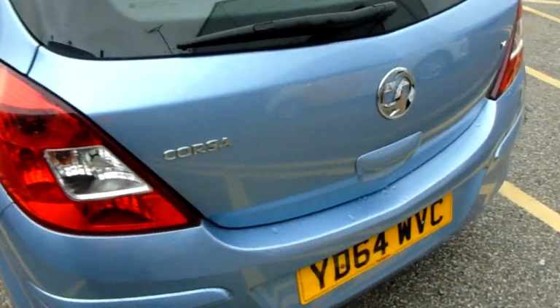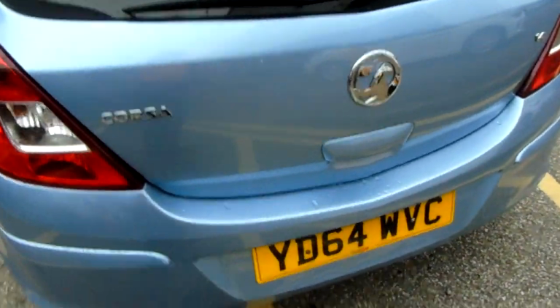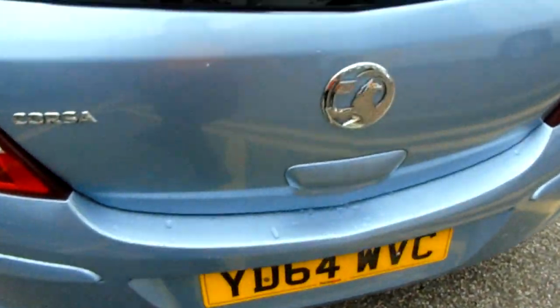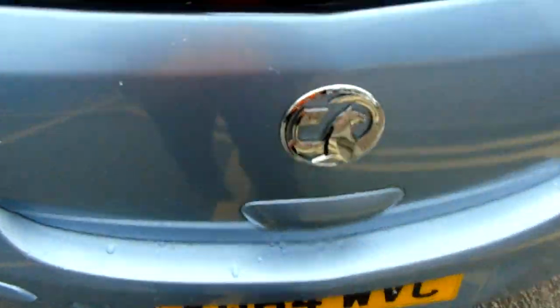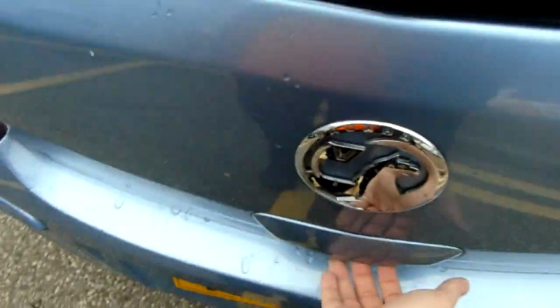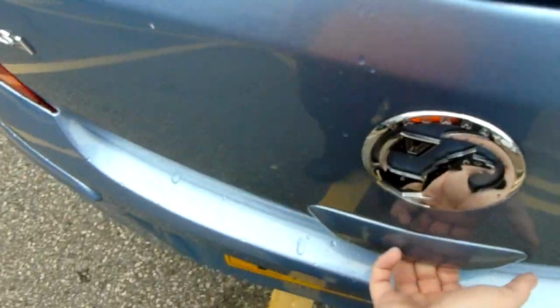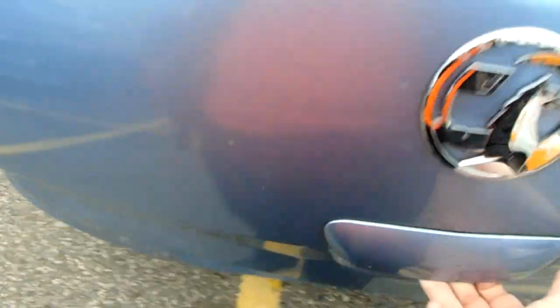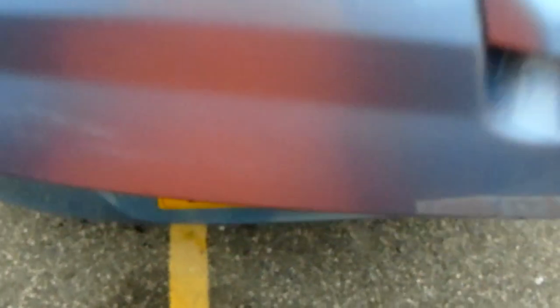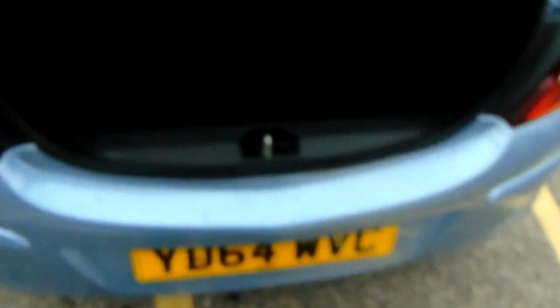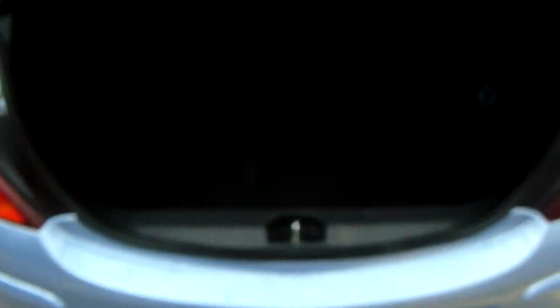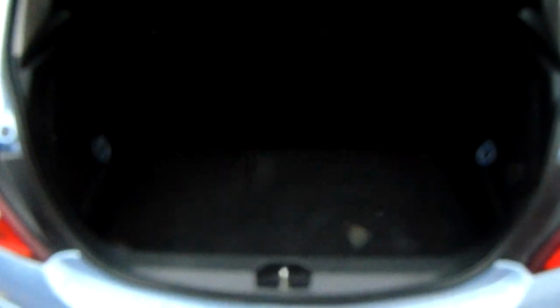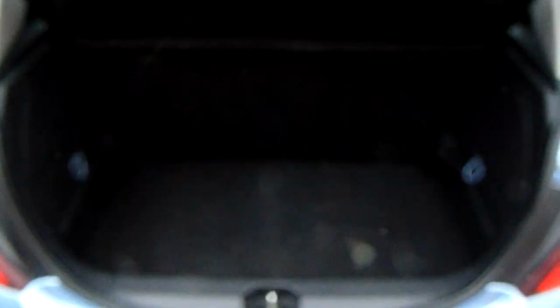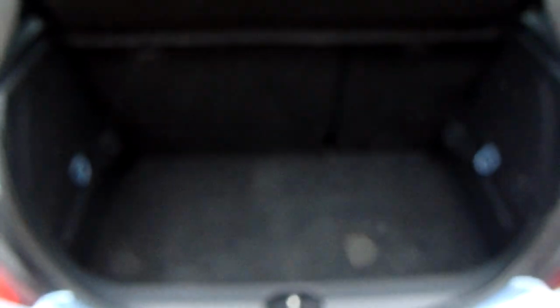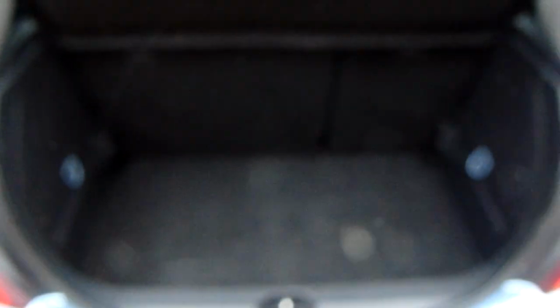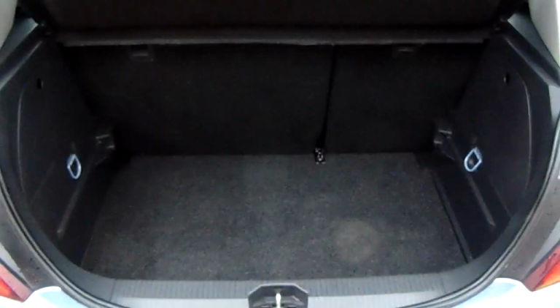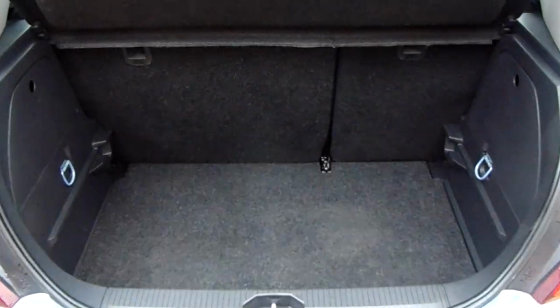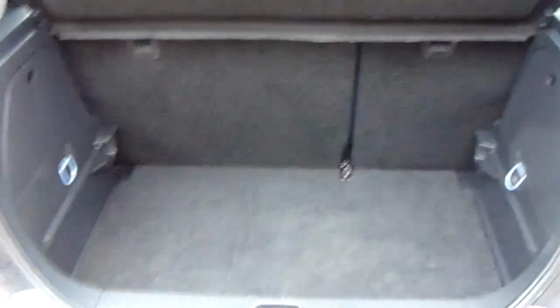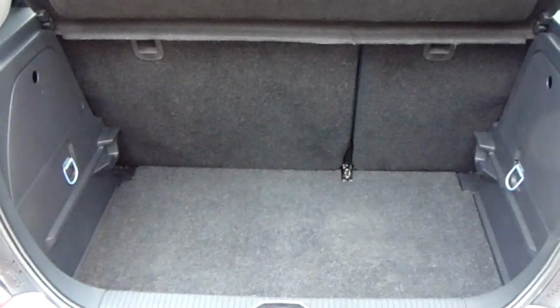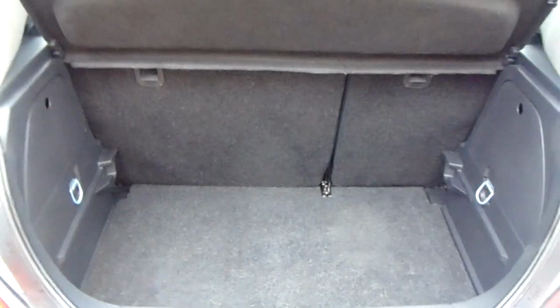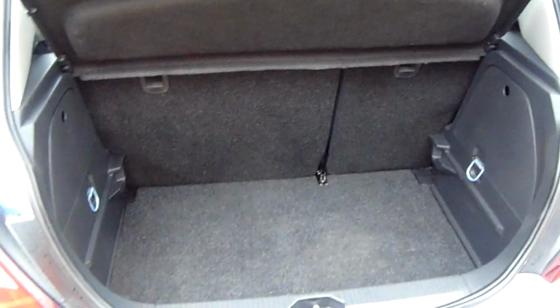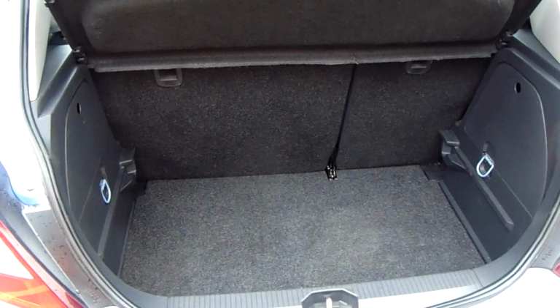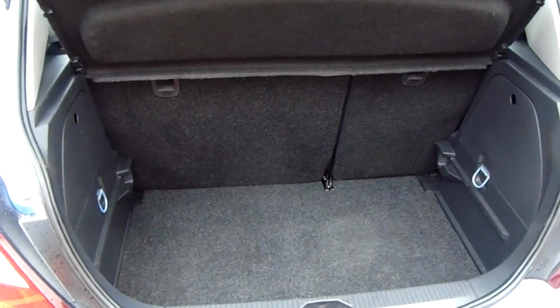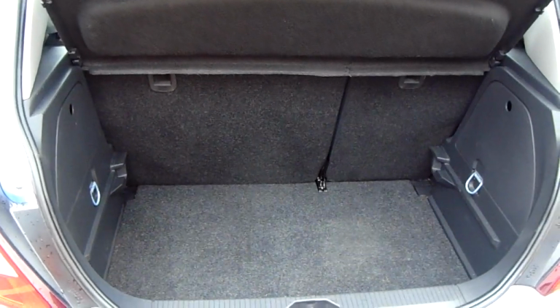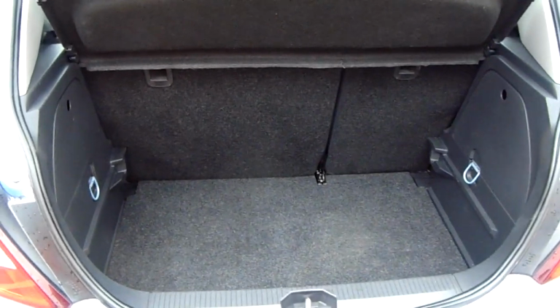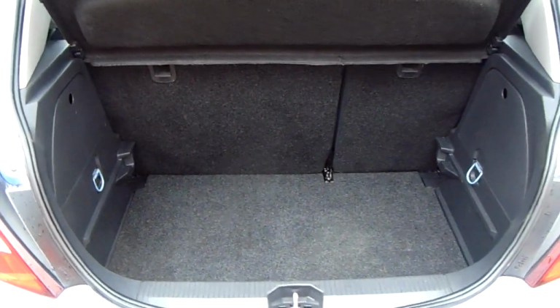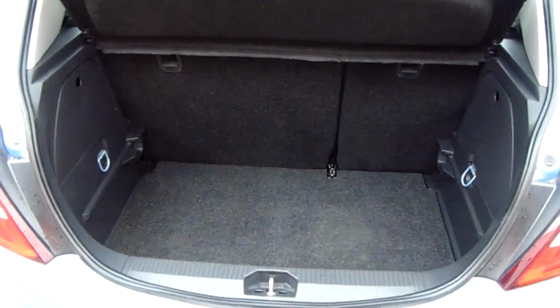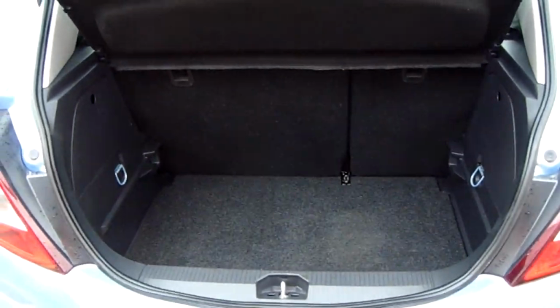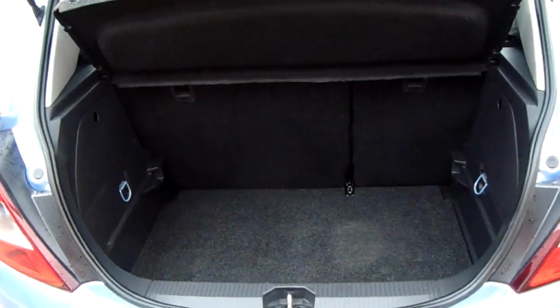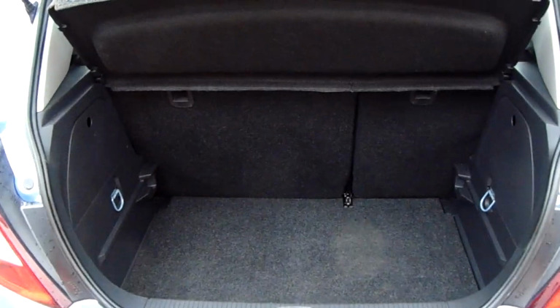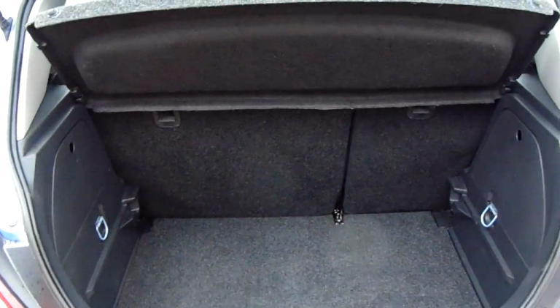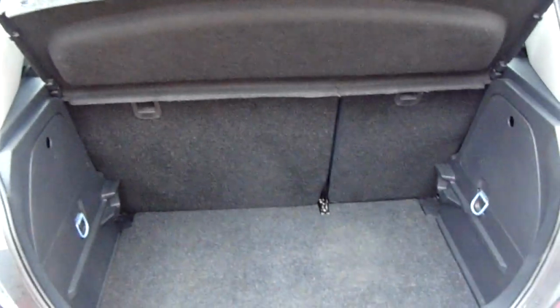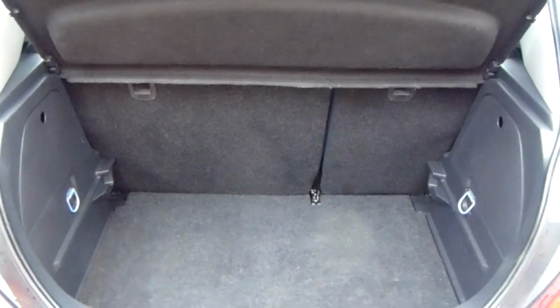Moving around to the back of the car I am able to show you the boot space inside here as well. Having a look inside you can see that you'd have a generous amount of space with those seats split 60/40 and folding to create any extra room if it's ever necessary.